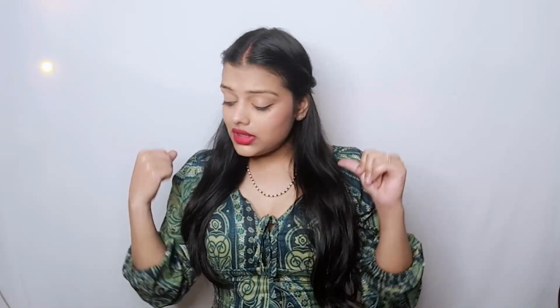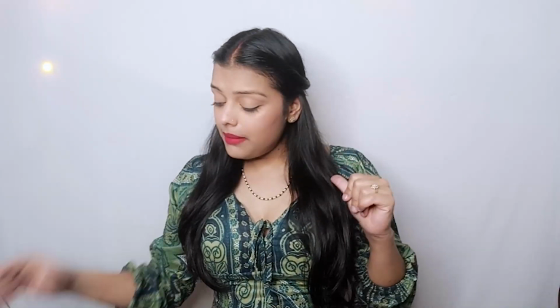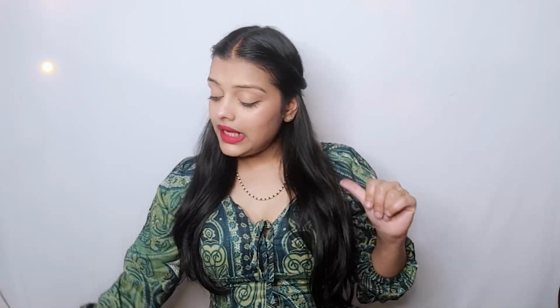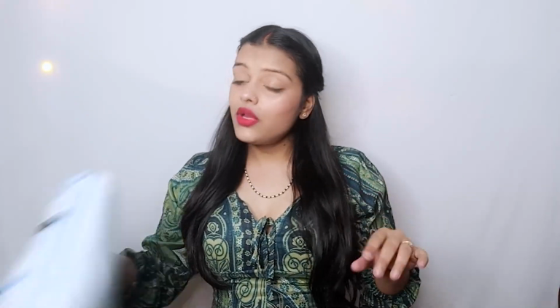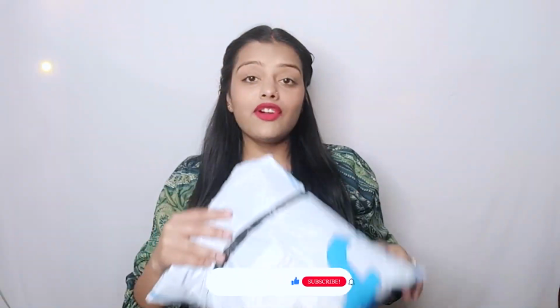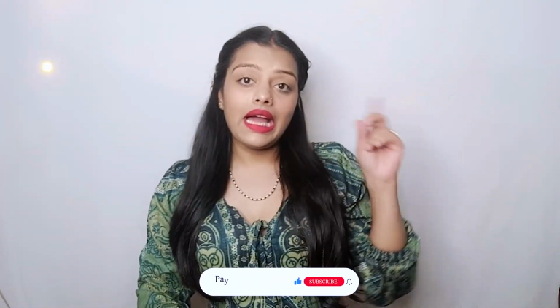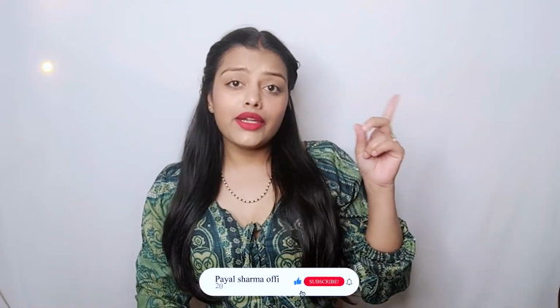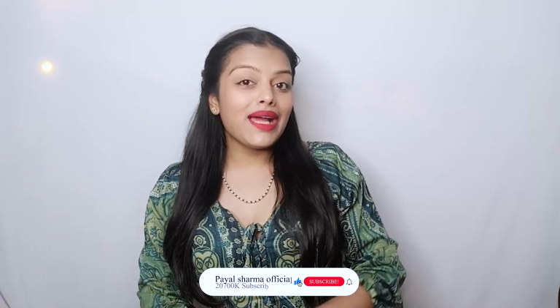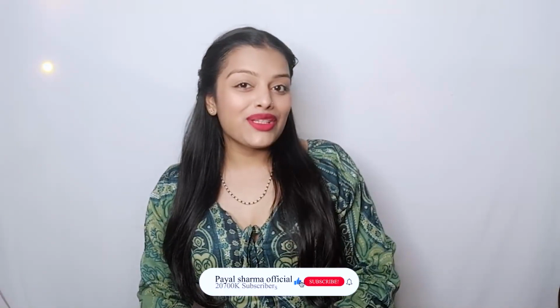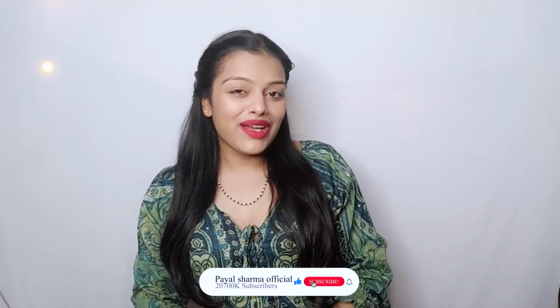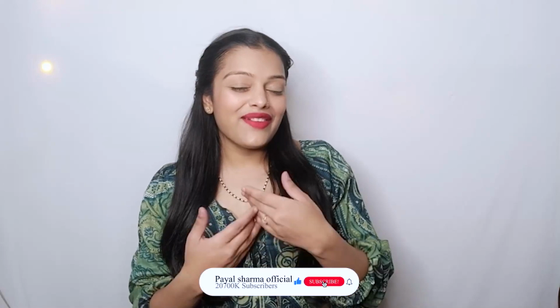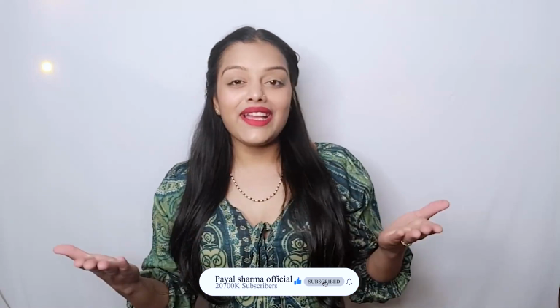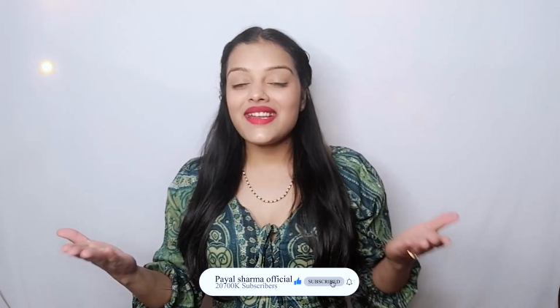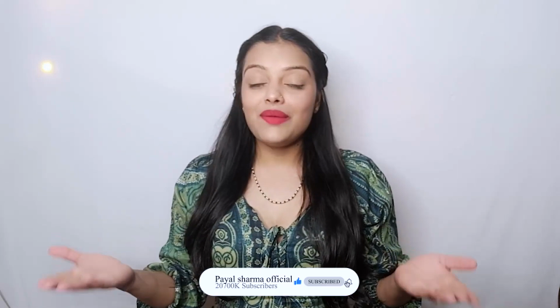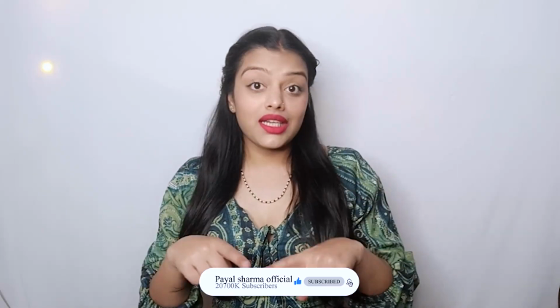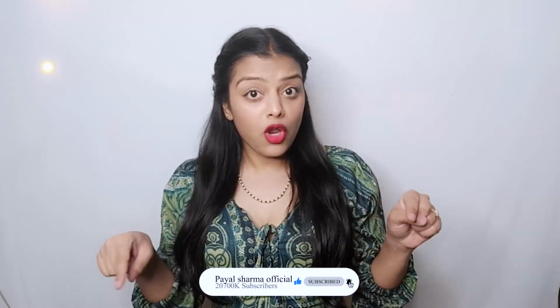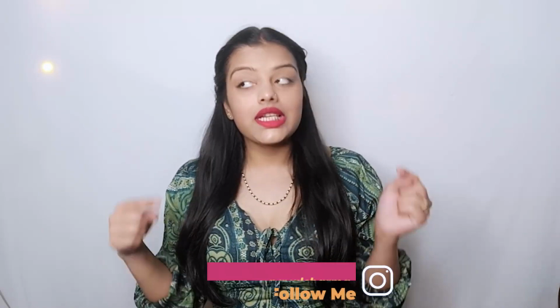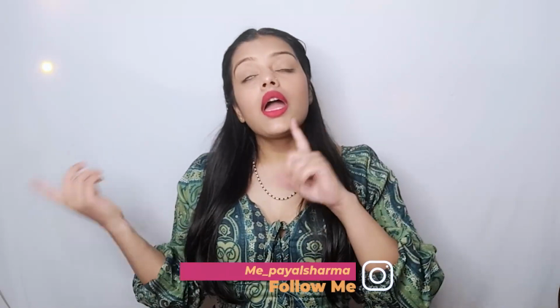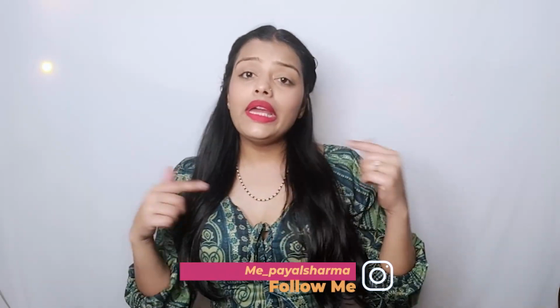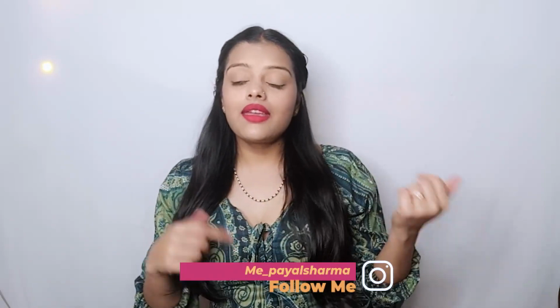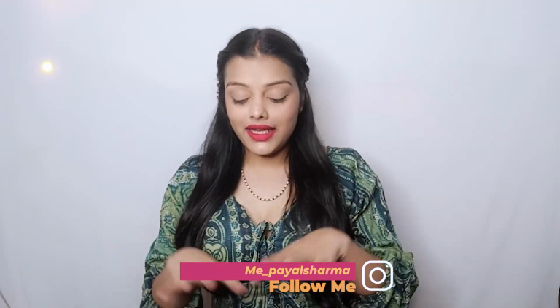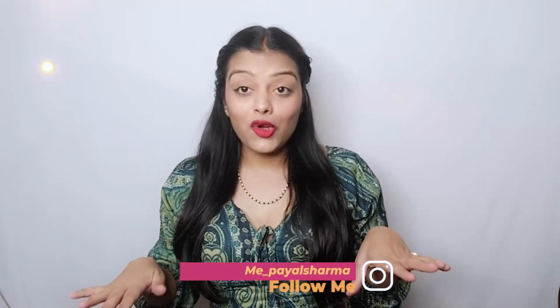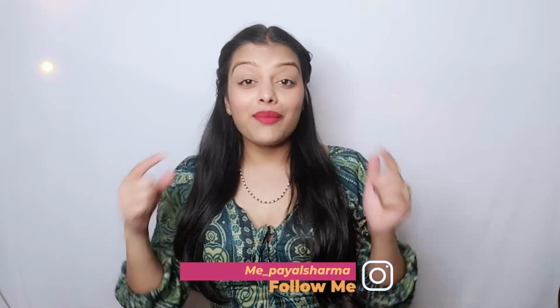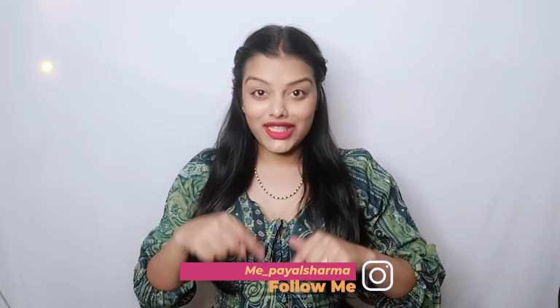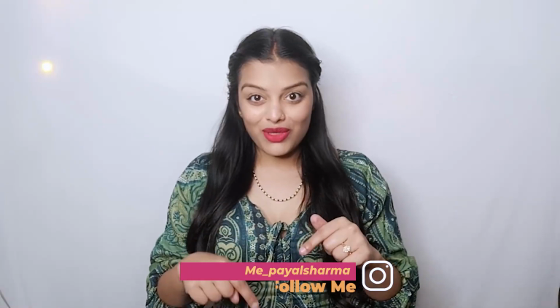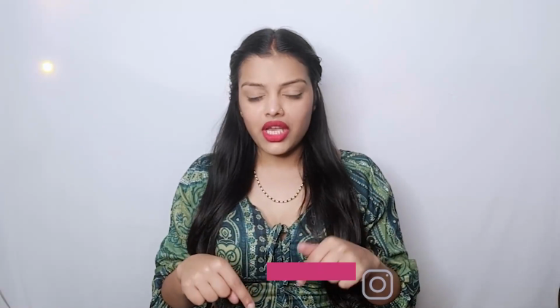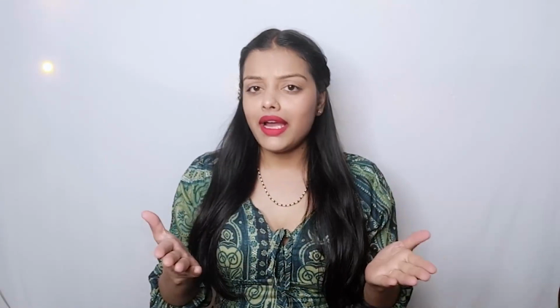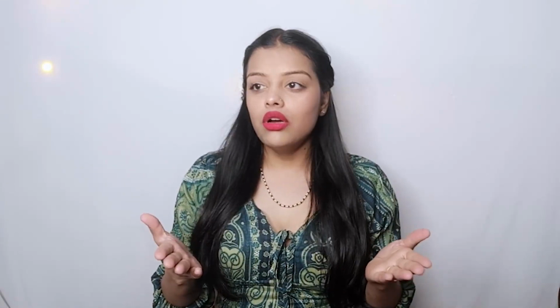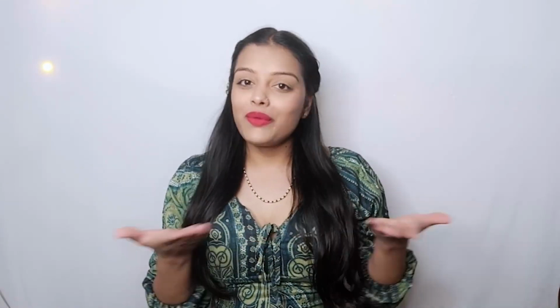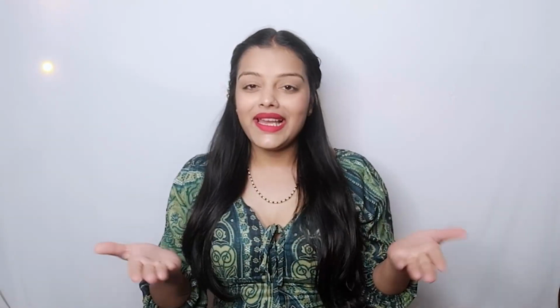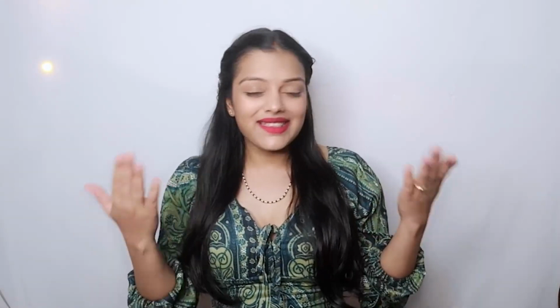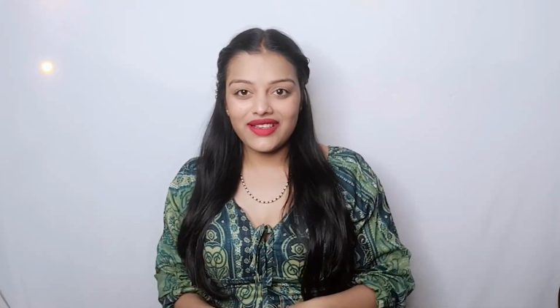So first of all, subscribe and like and share. Don't forget to subscribe to my channel — I will click the link below in the description box. Let's get started.